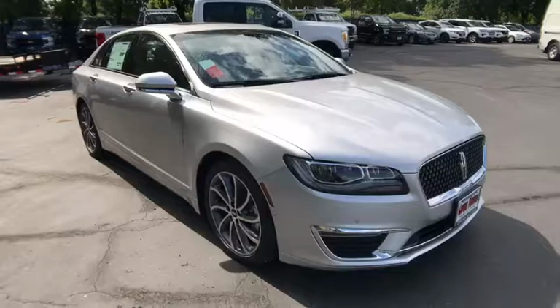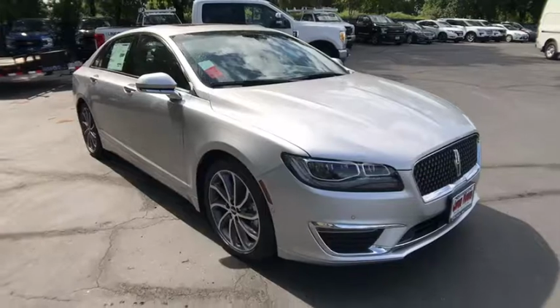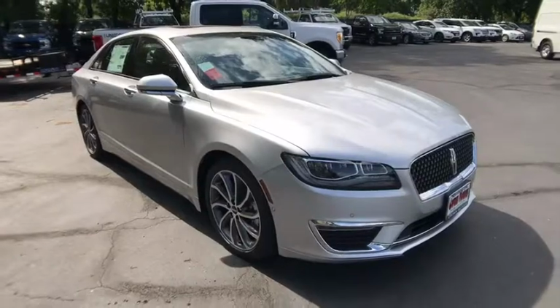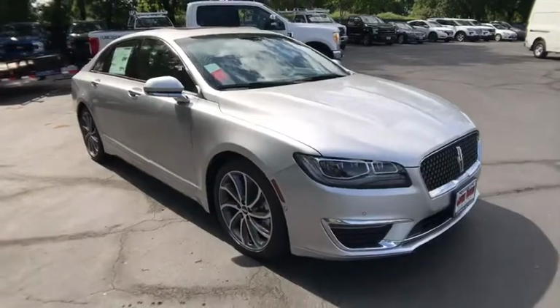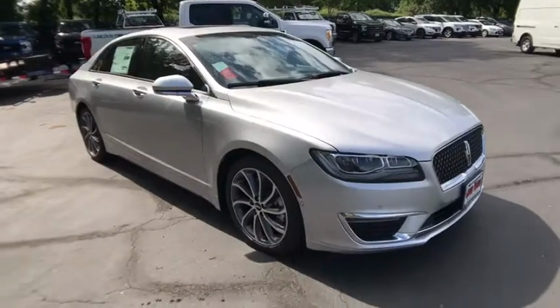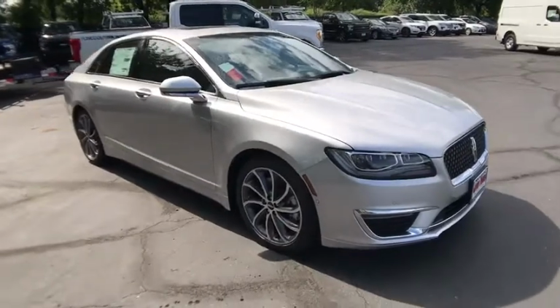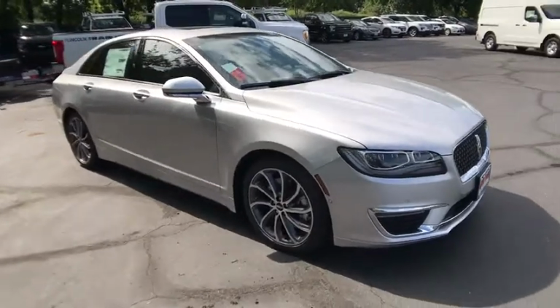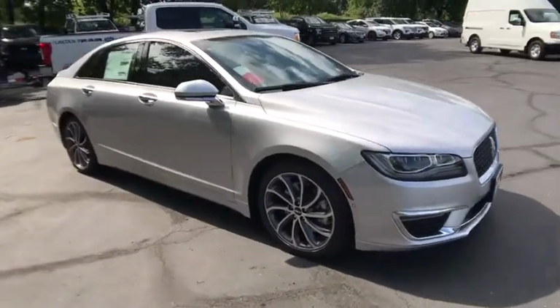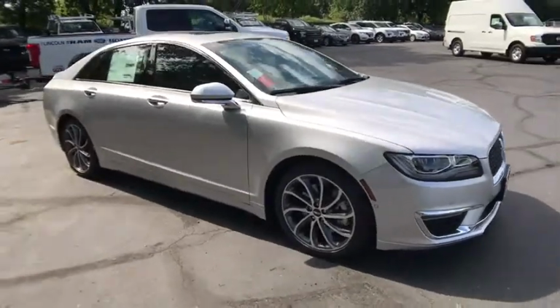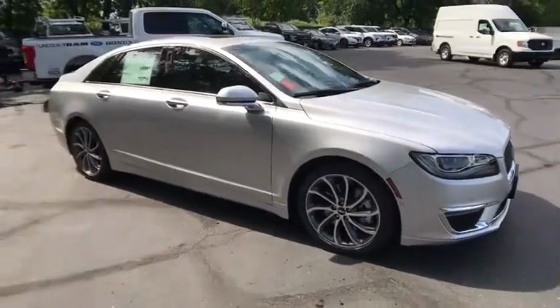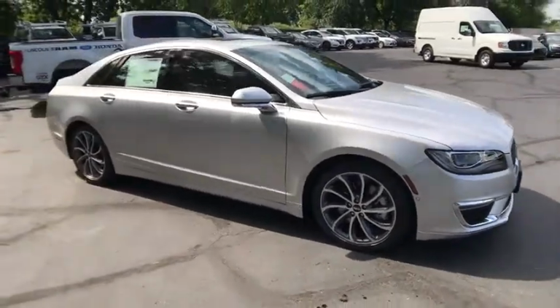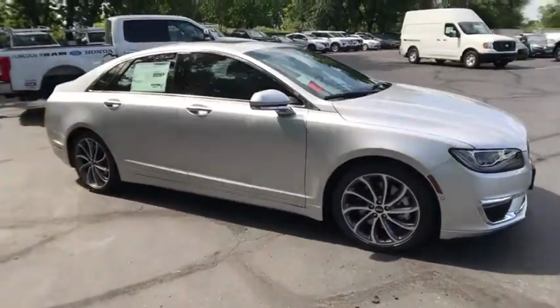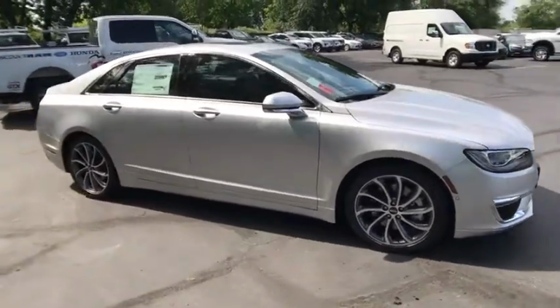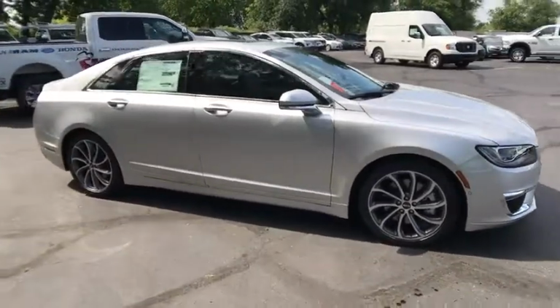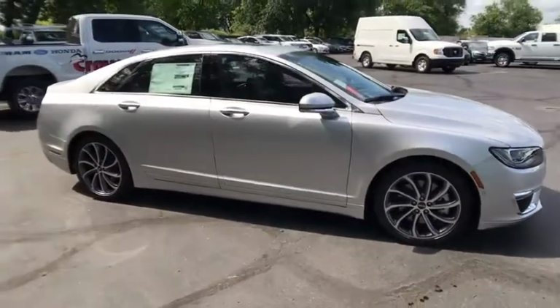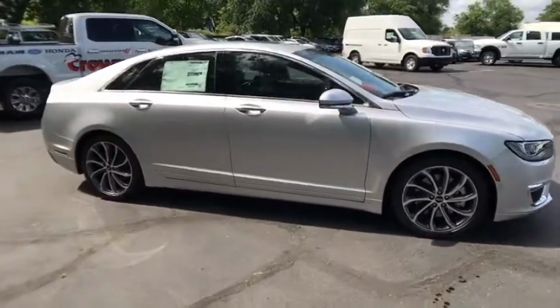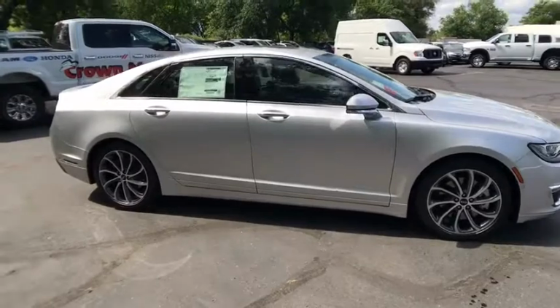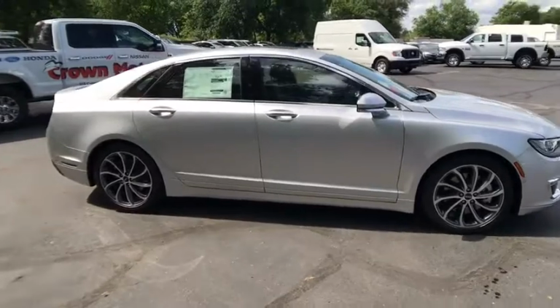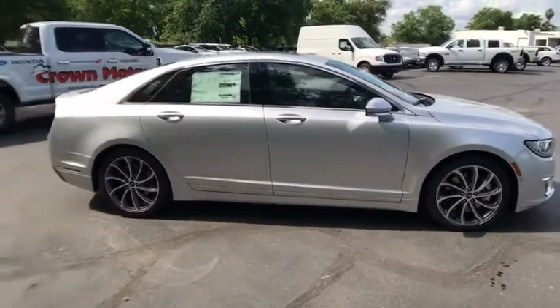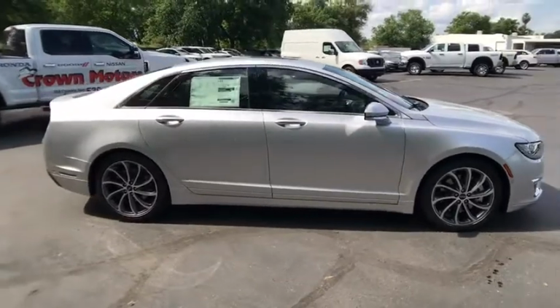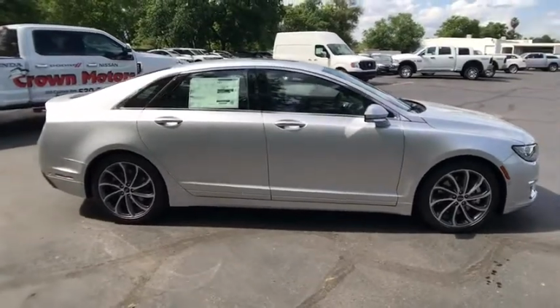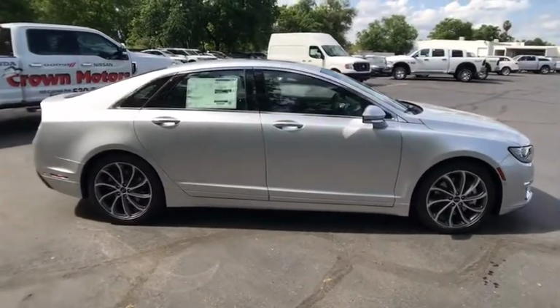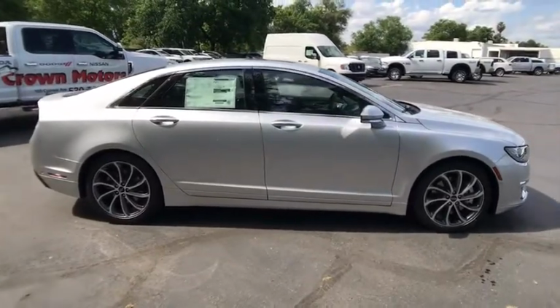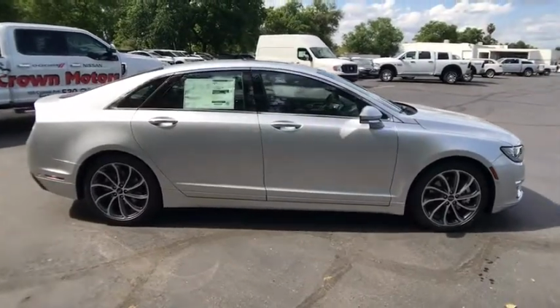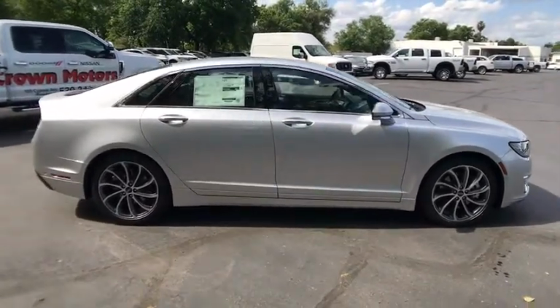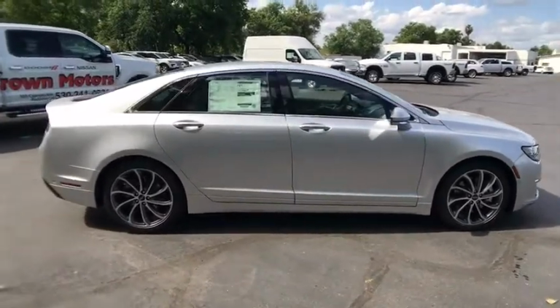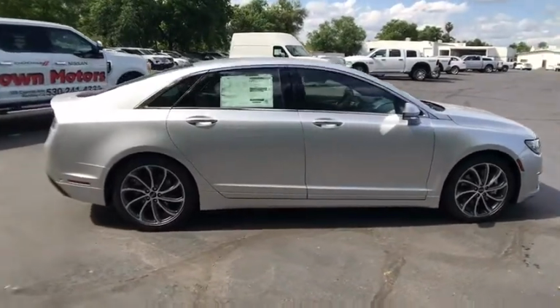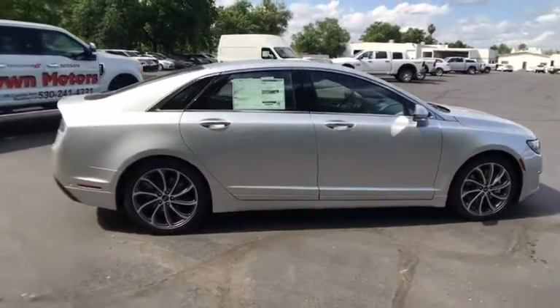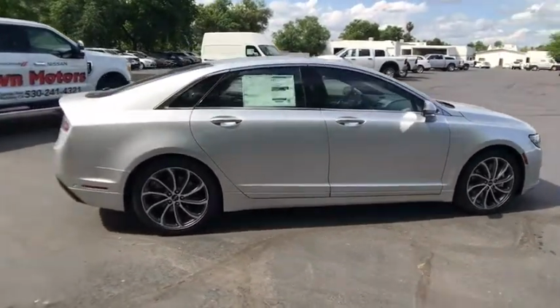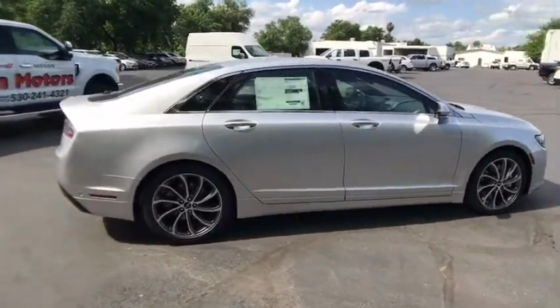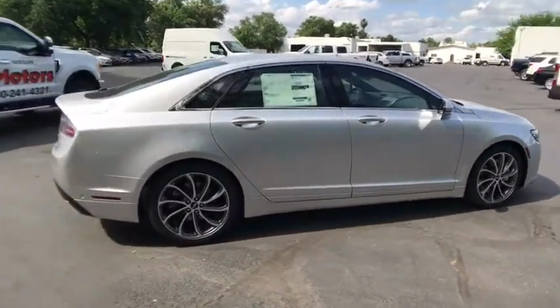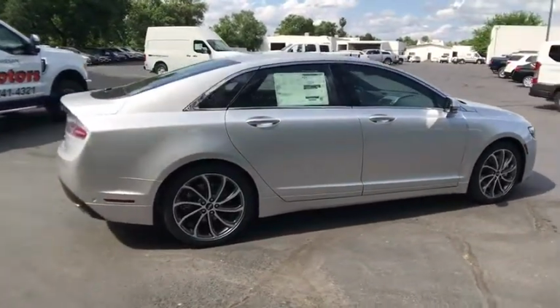The 2018 Lincoln MKZ. With sharp angles, sleek lines and a sculpted body, the Lincoln MKZ has an impressive stance and a dynamic design.